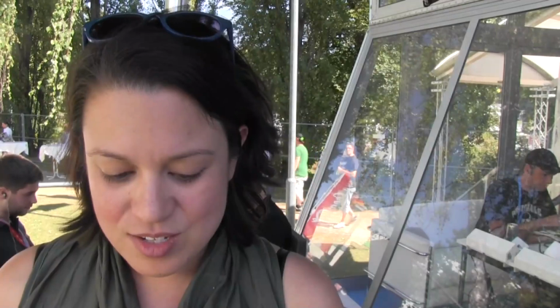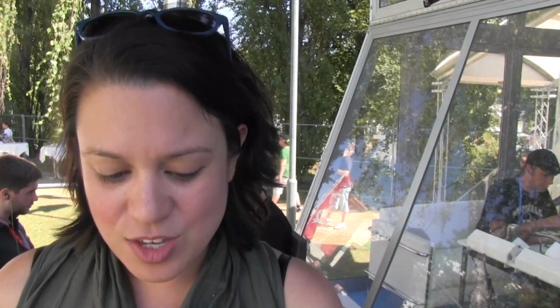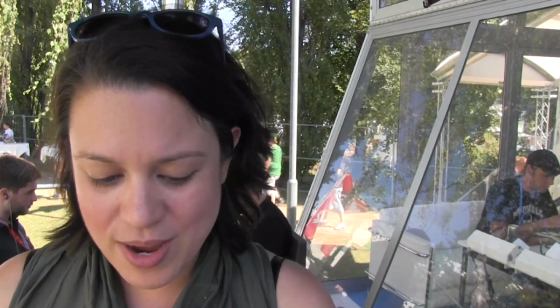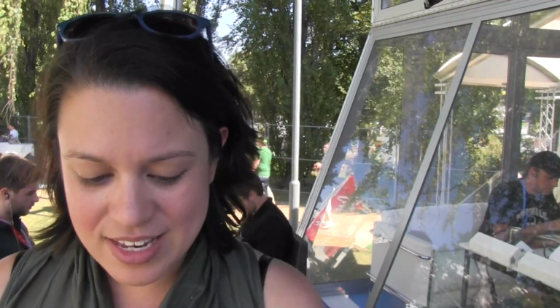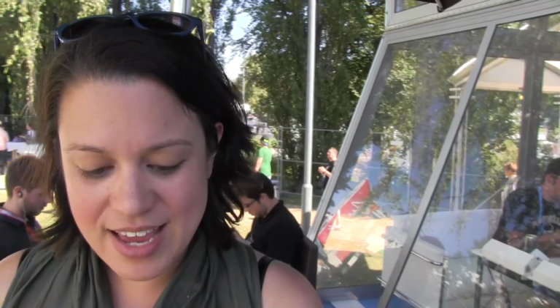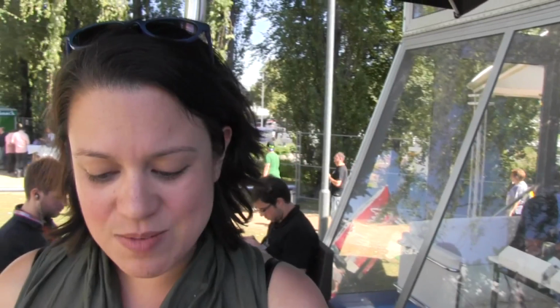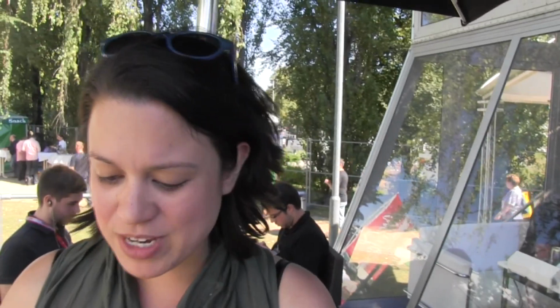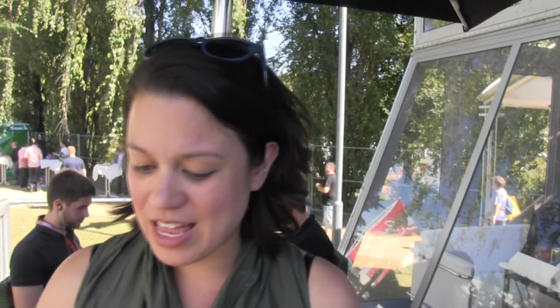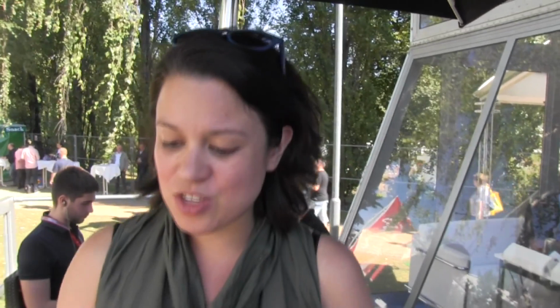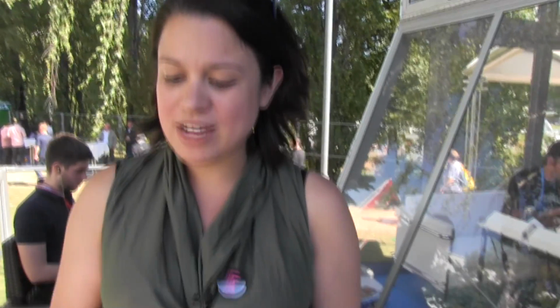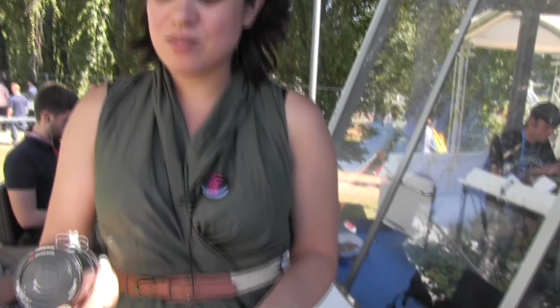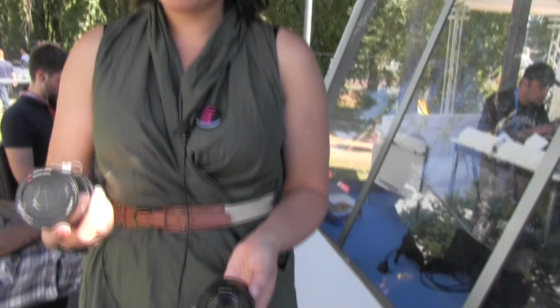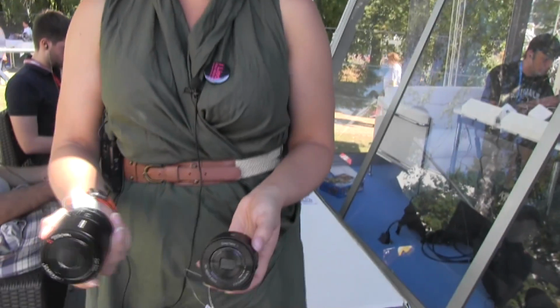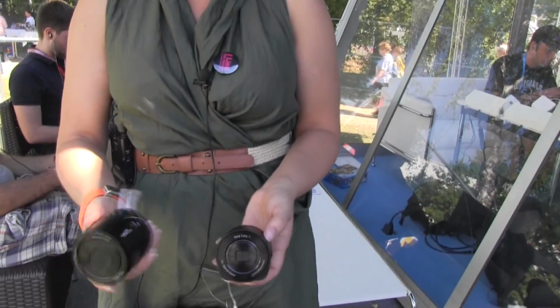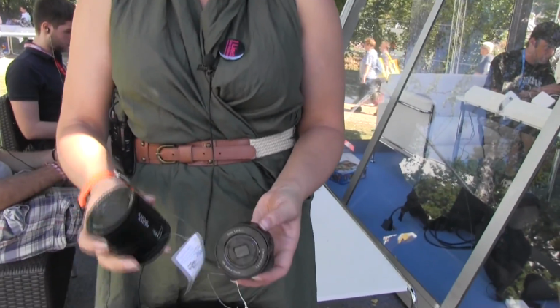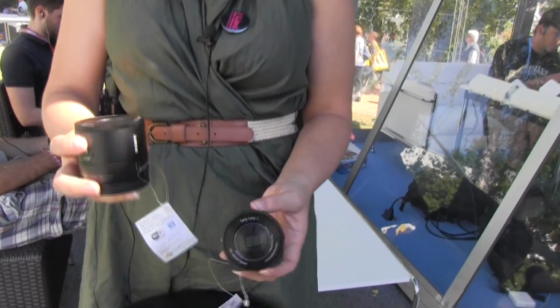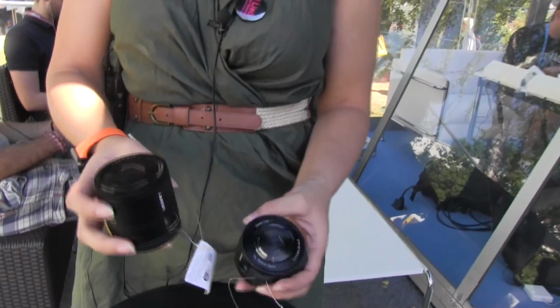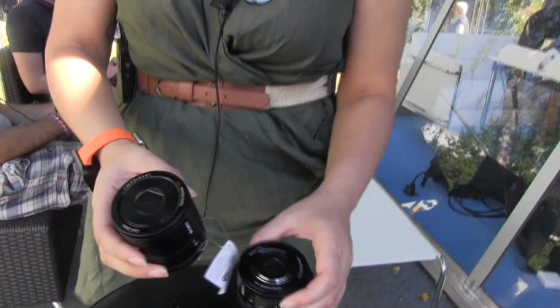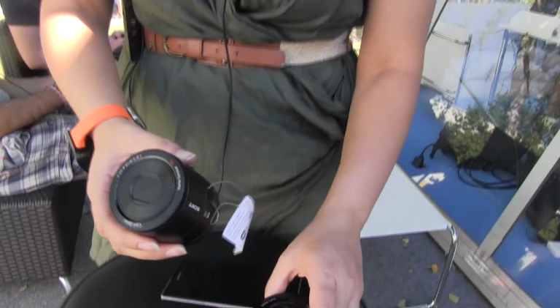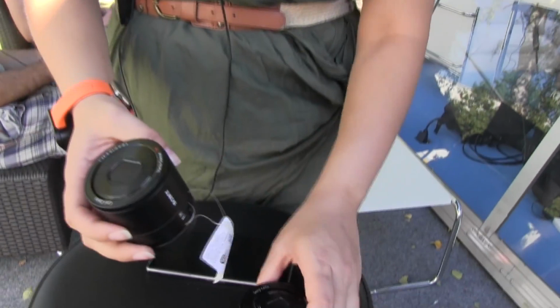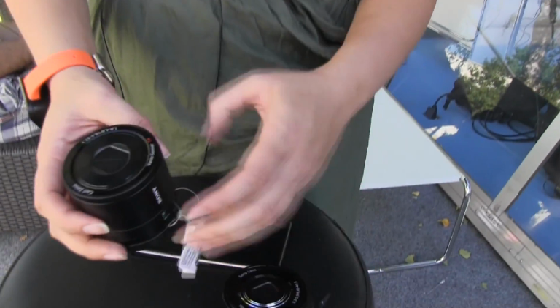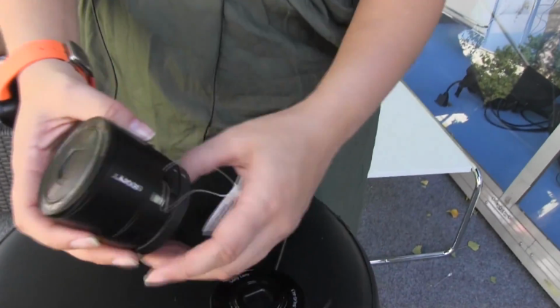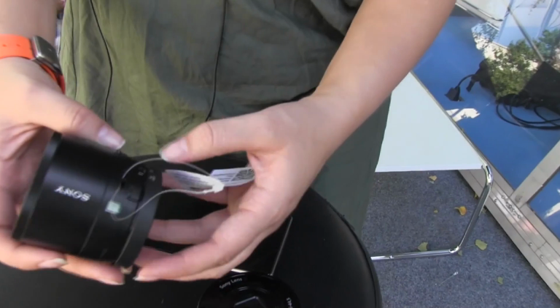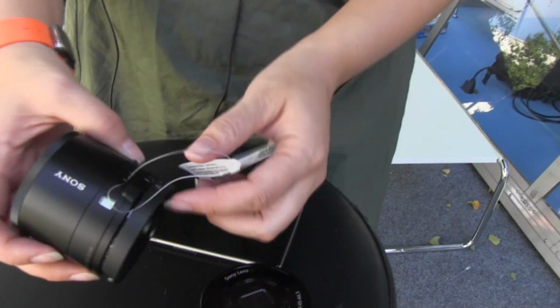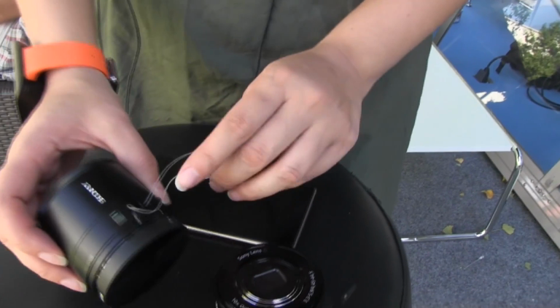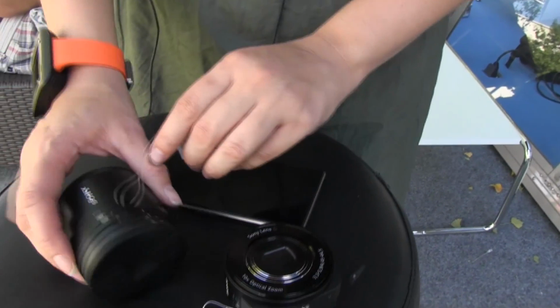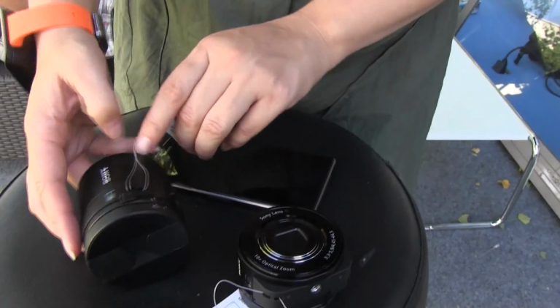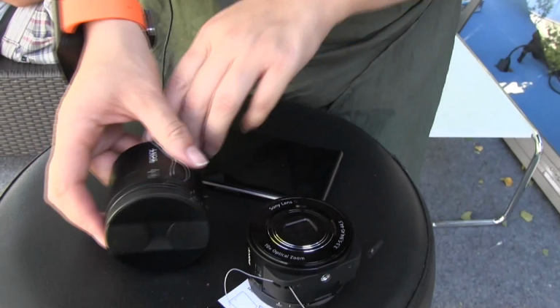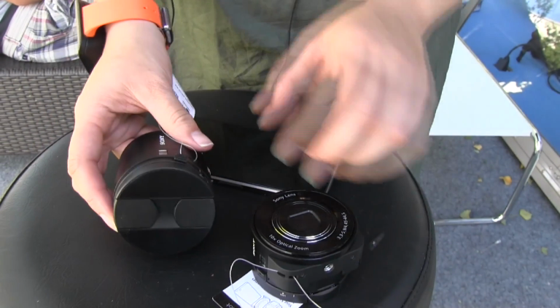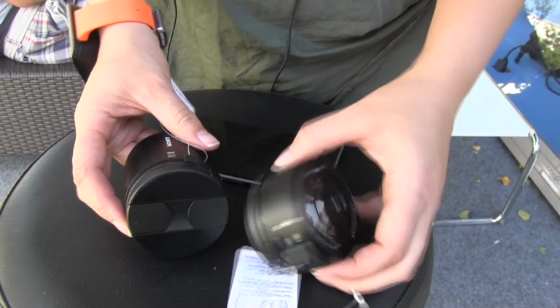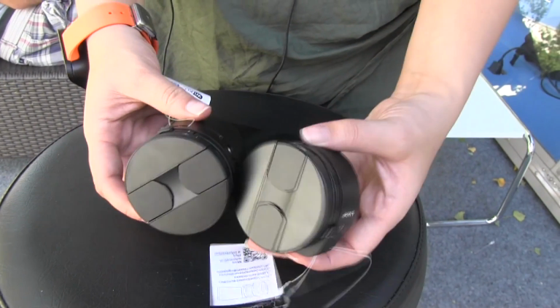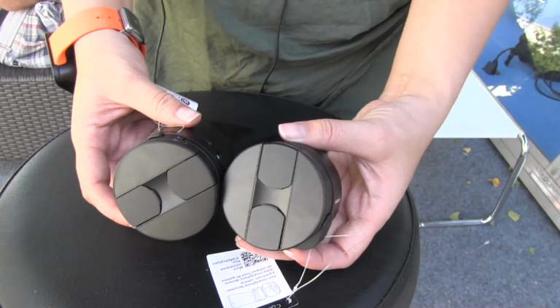The QX10 is 18 megapixels, and the QX100 is 20 megapixels. I believe it's set to 18 right now. There are some pretty major differences because of the height.